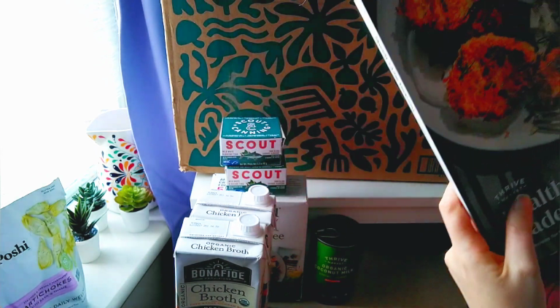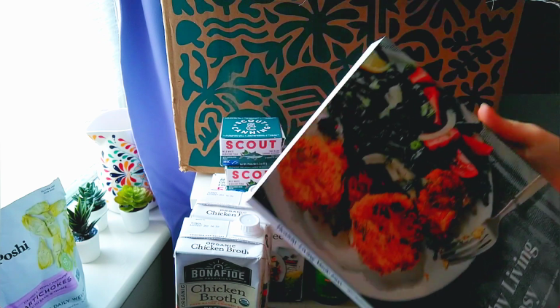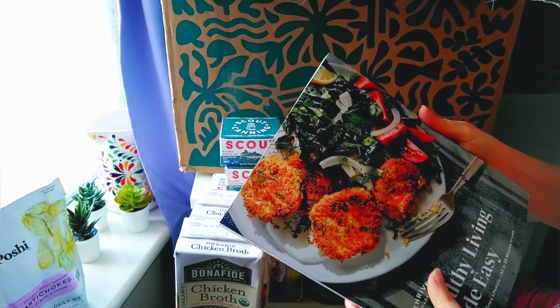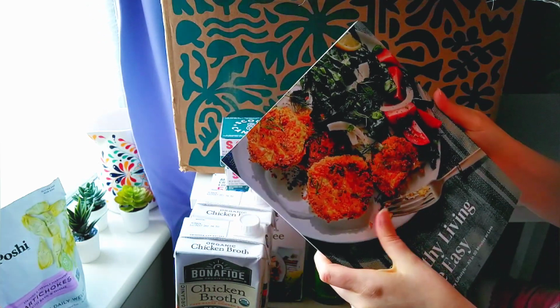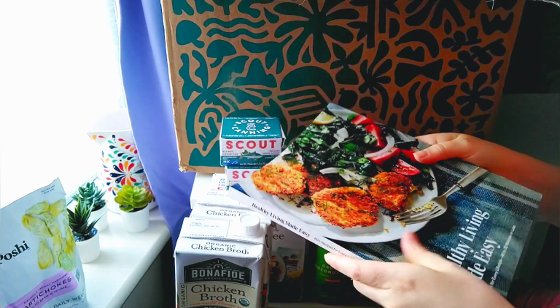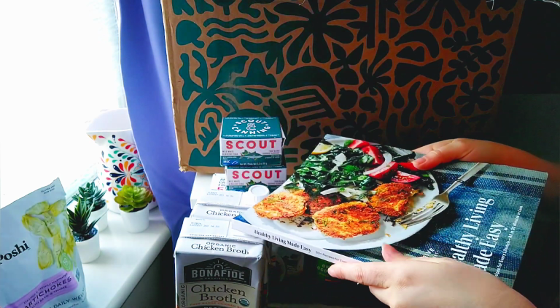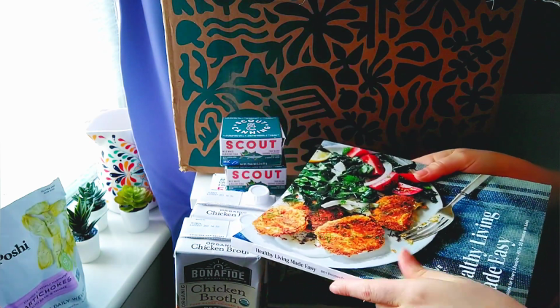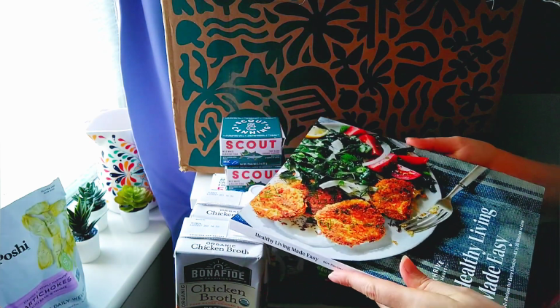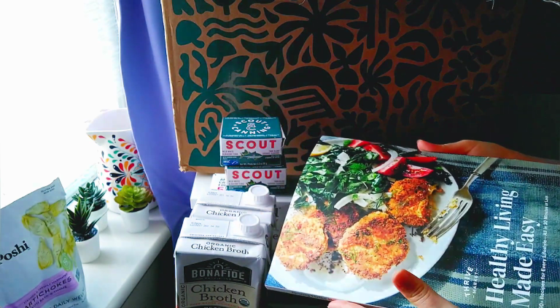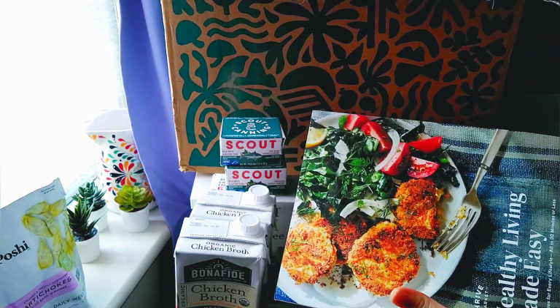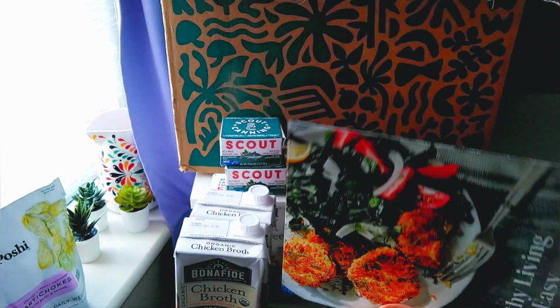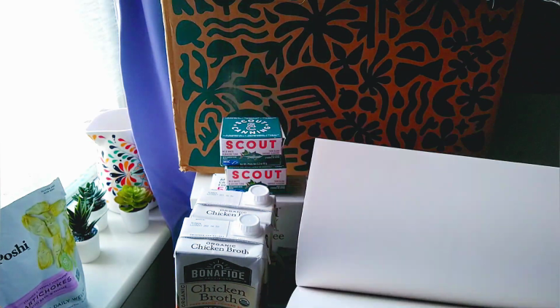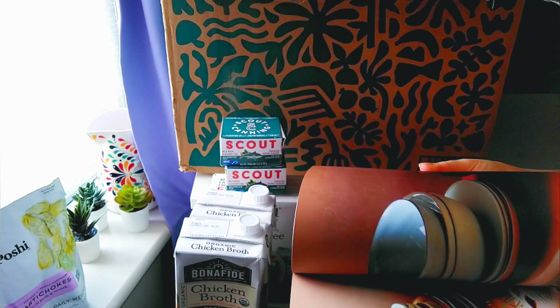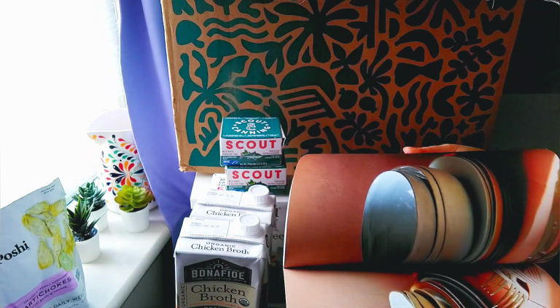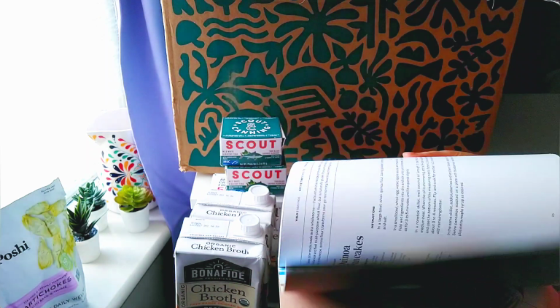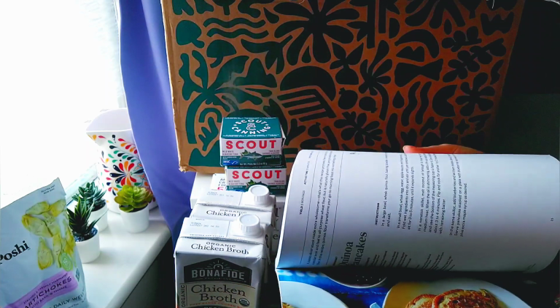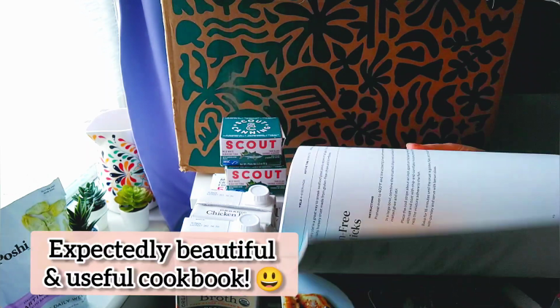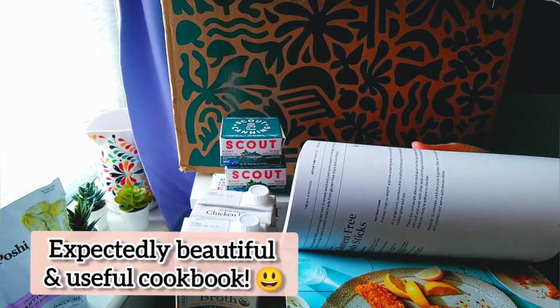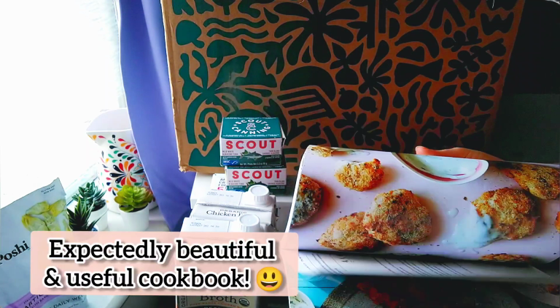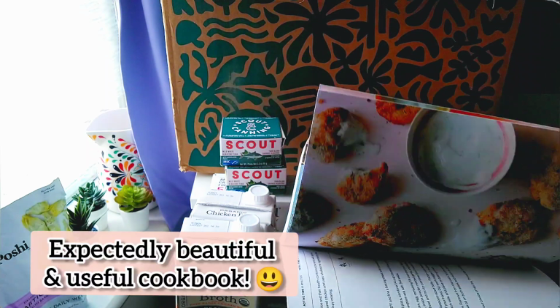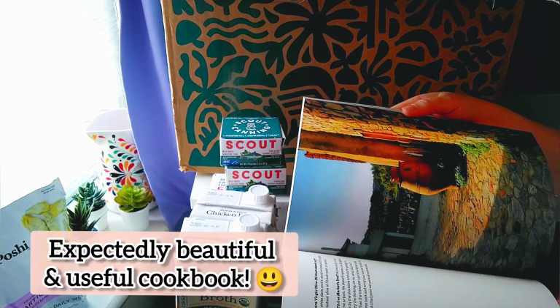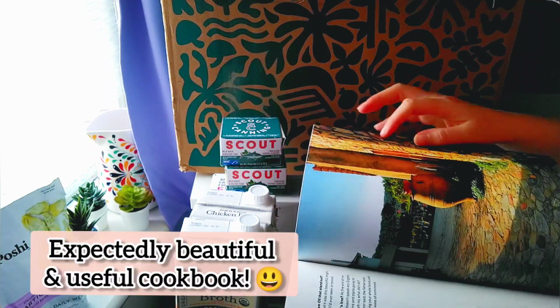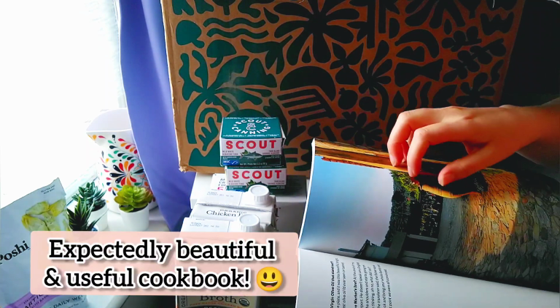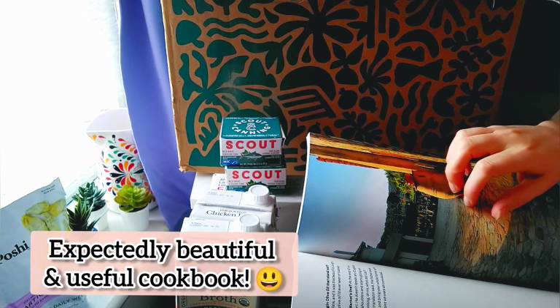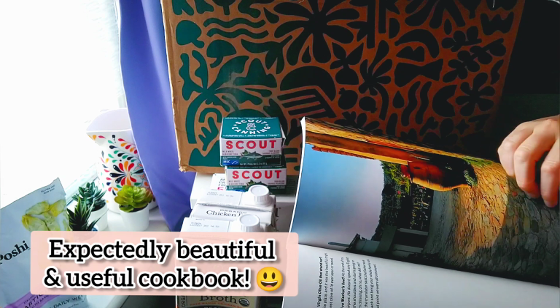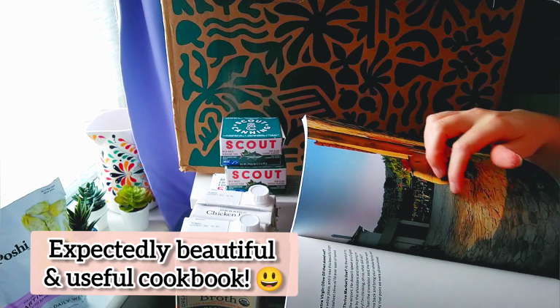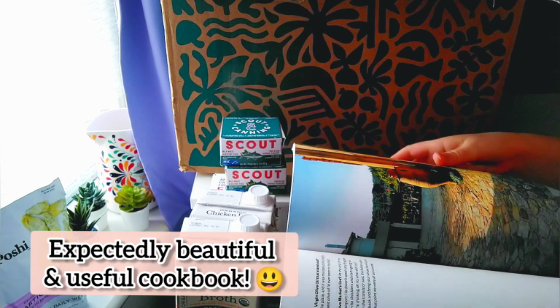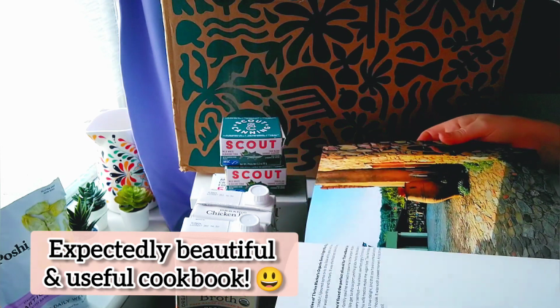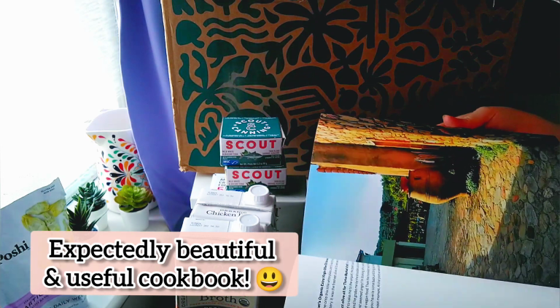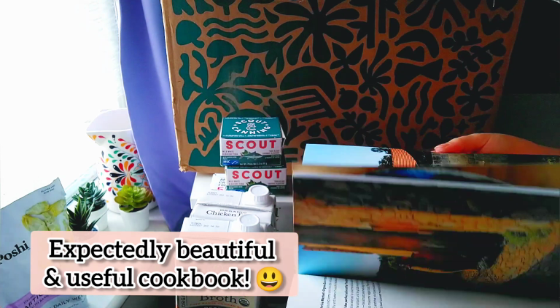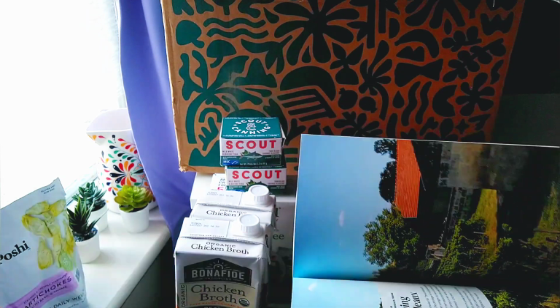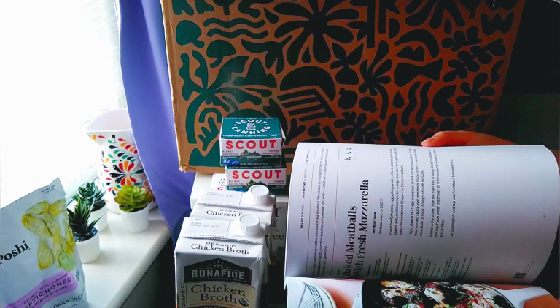Oh cool, look at this — there's just another freebie, and it's a cookbook from Thrive Market. These pictures are really, really beautiful.